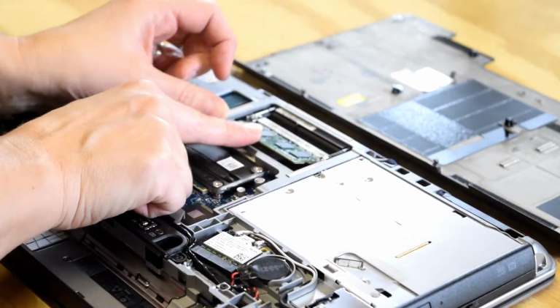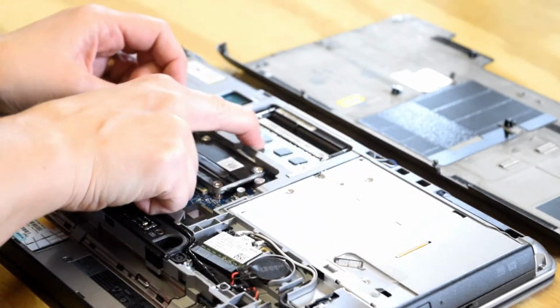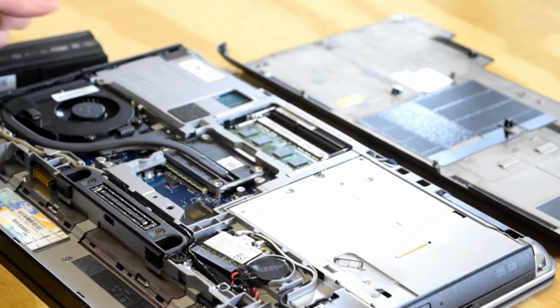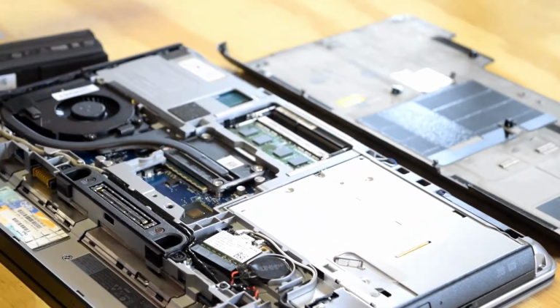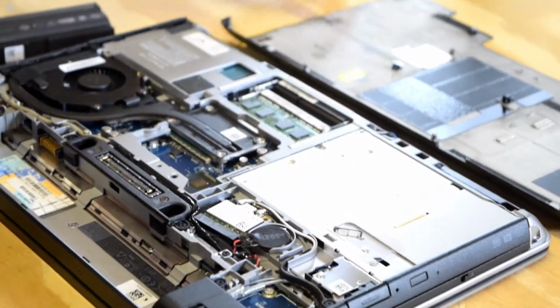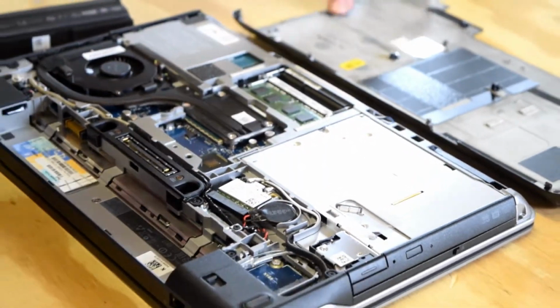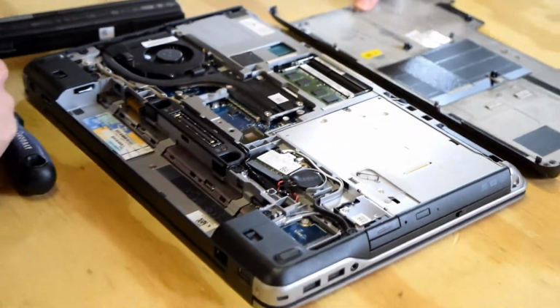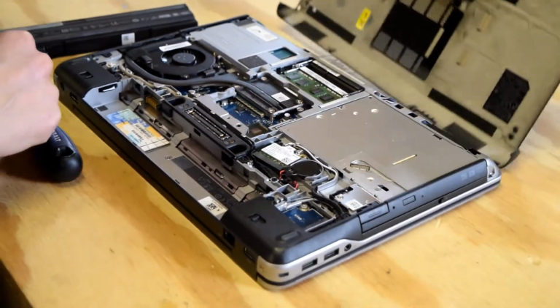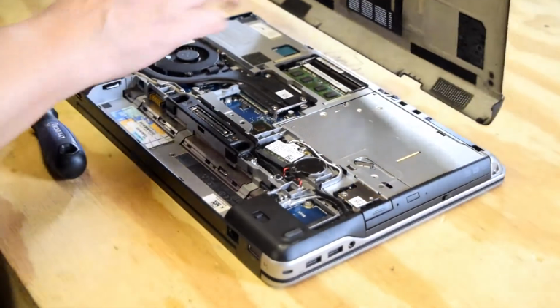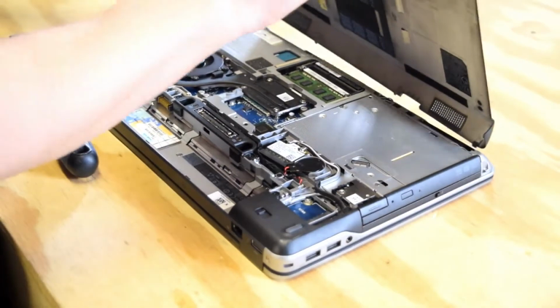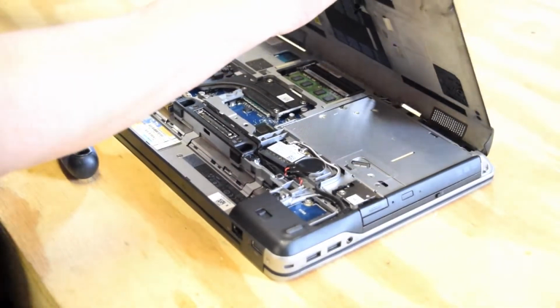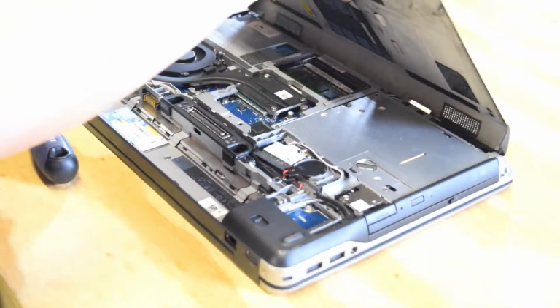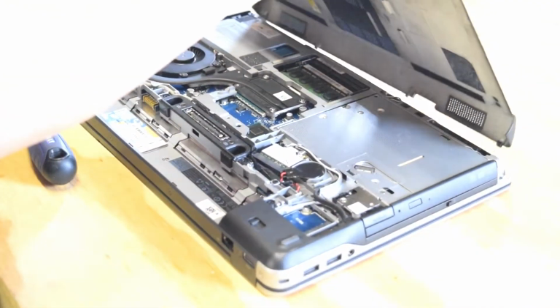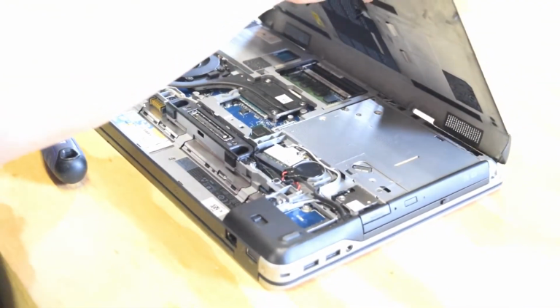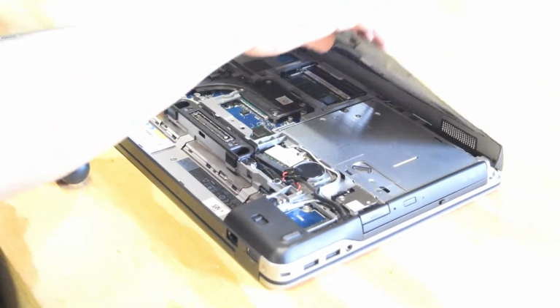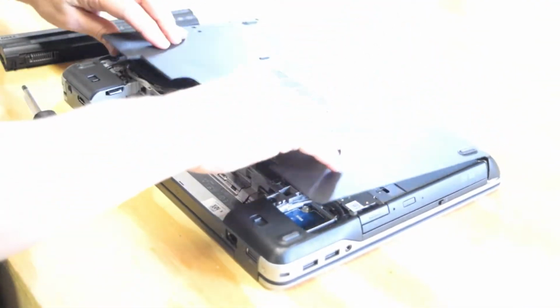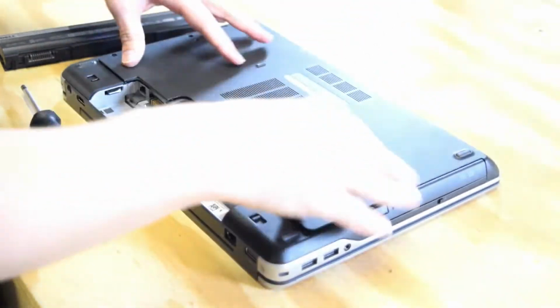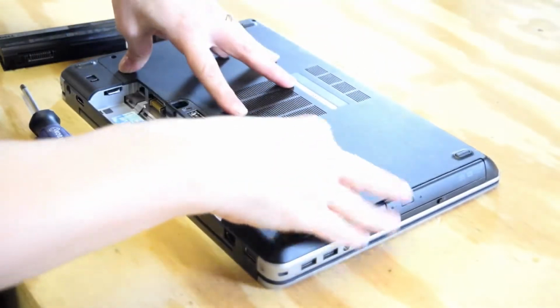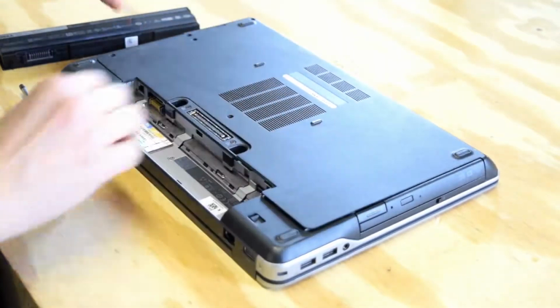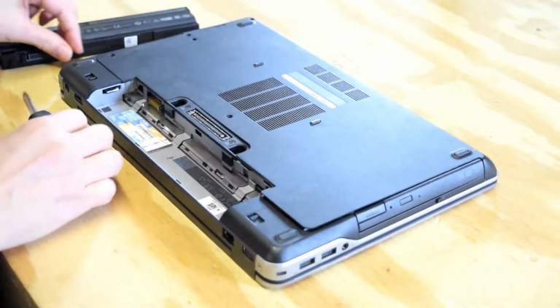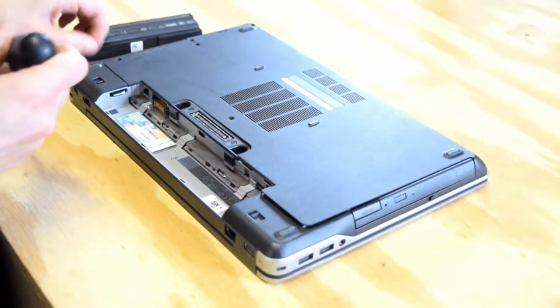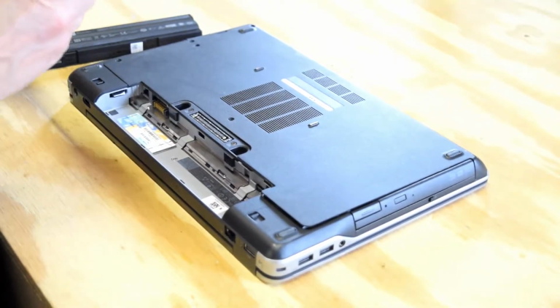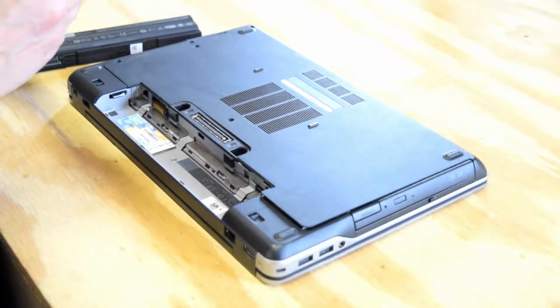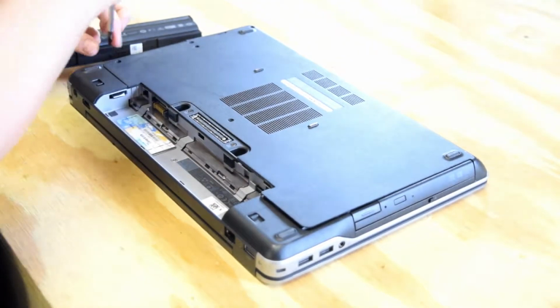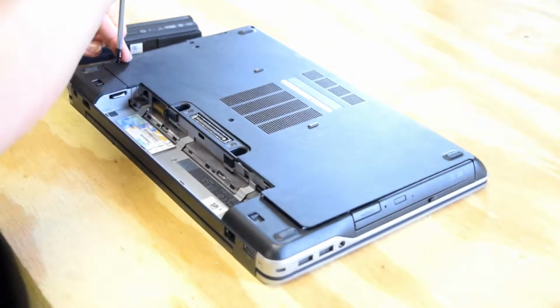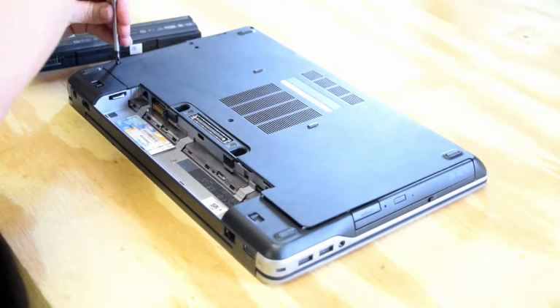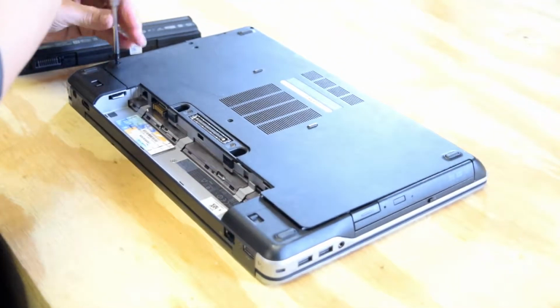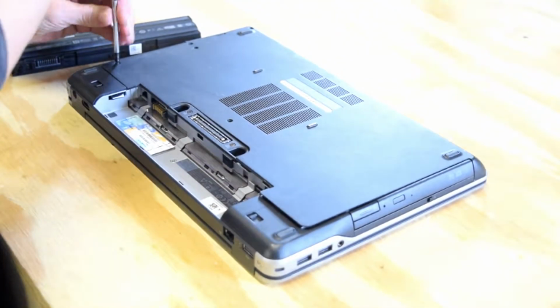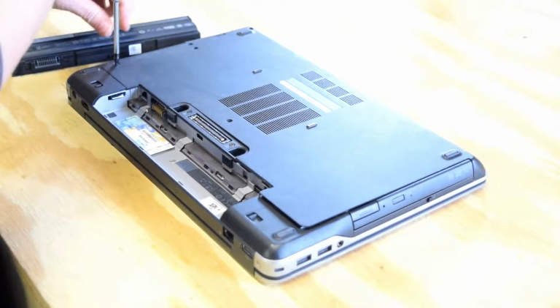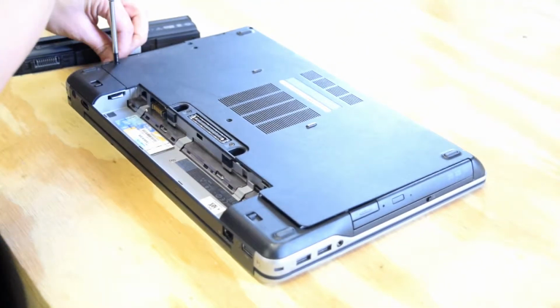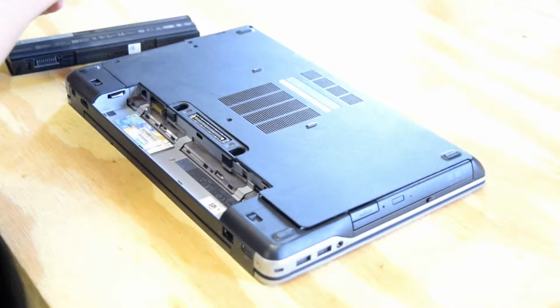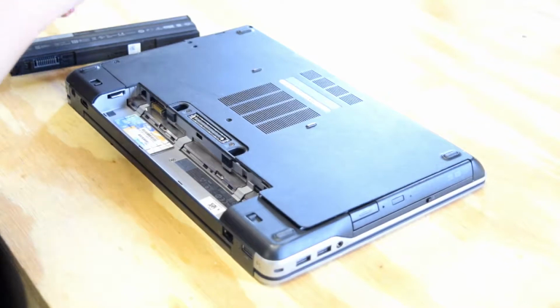Slide it in, it snaps in place, and that's all you have to do. Now you reverse the process — put the cover back on, hinged on the top and the right side, and then you're going to replace those four screws.